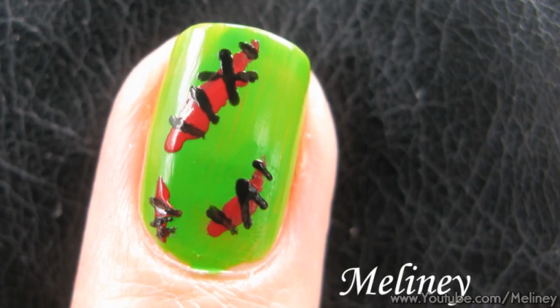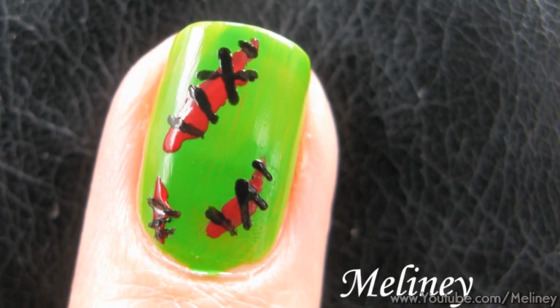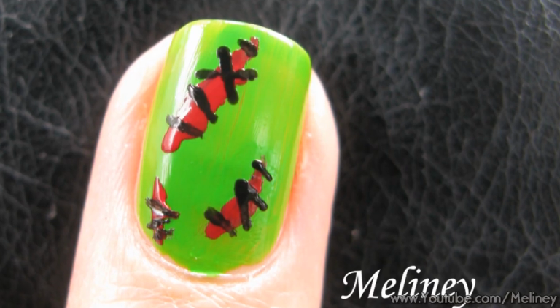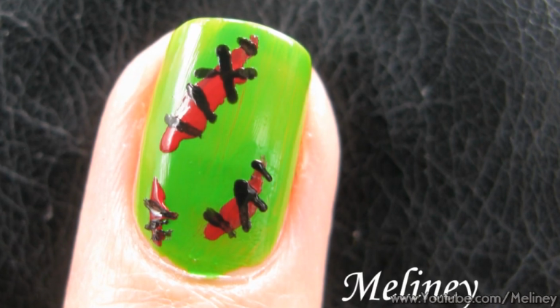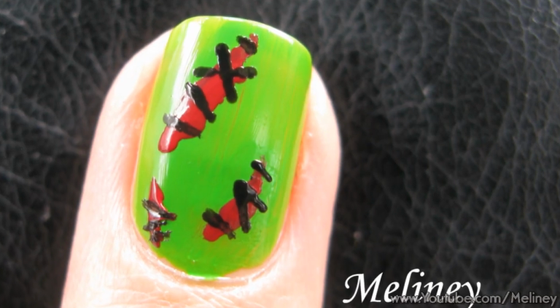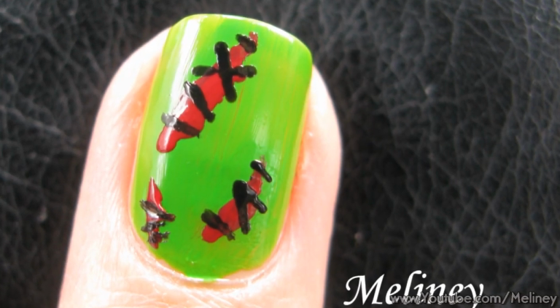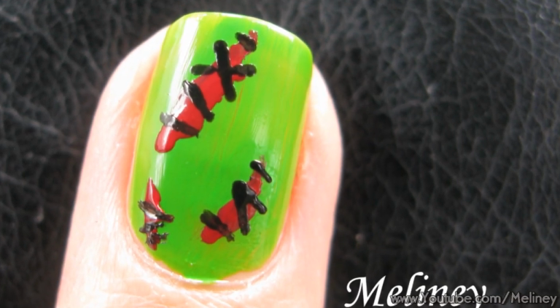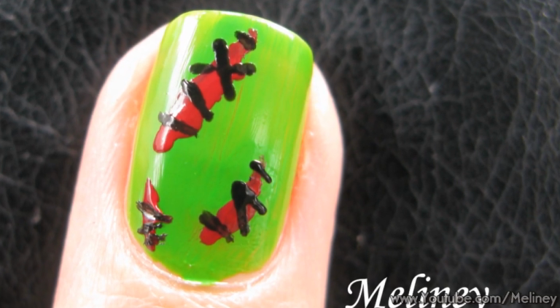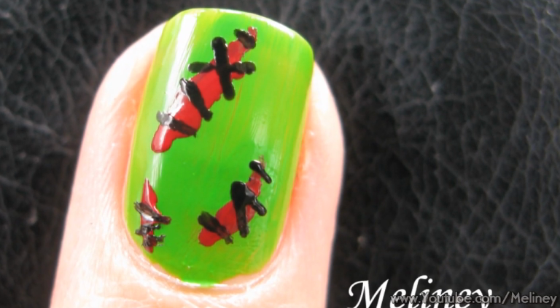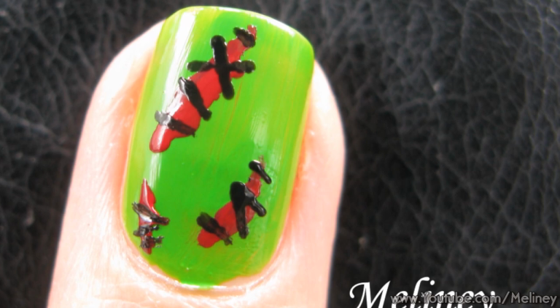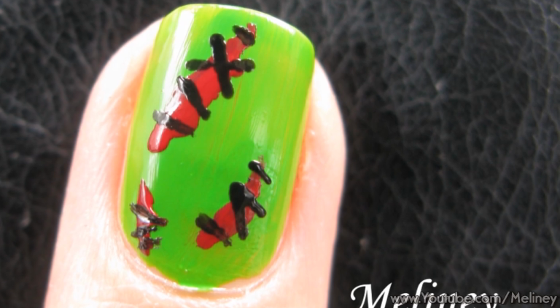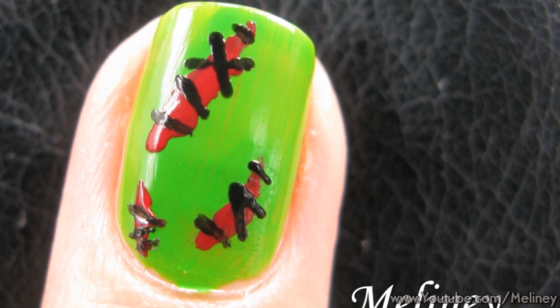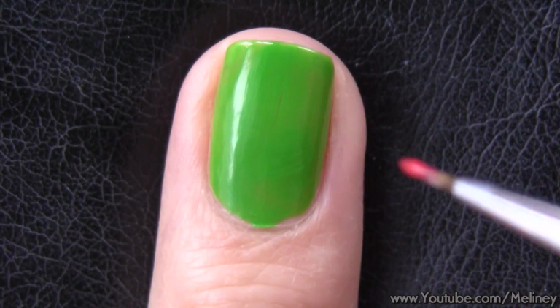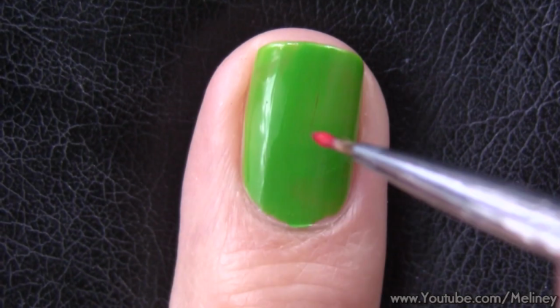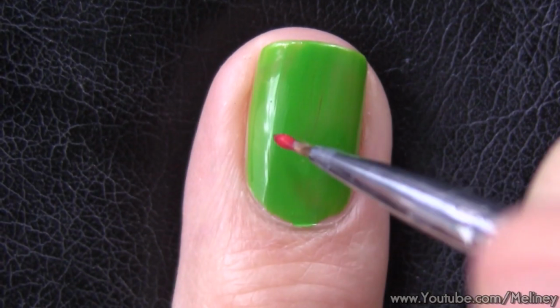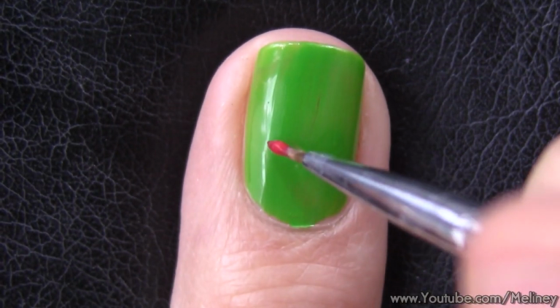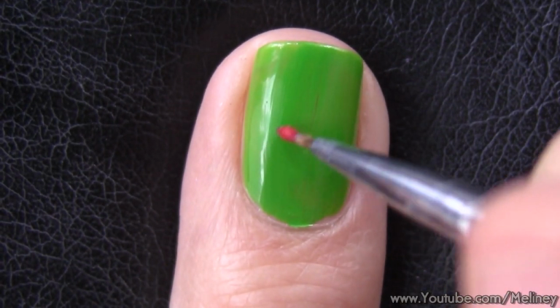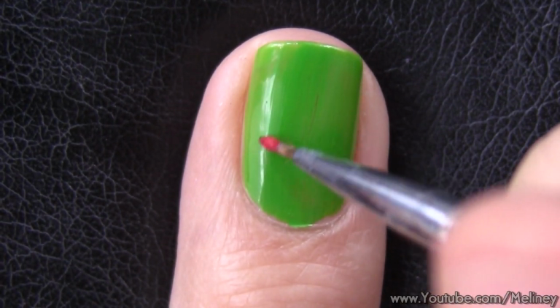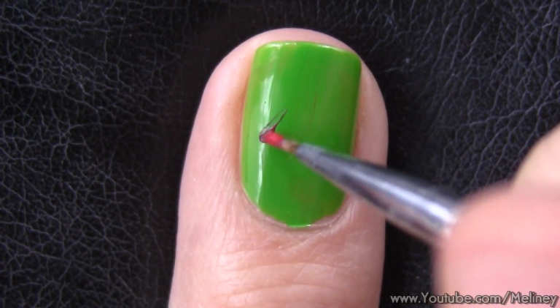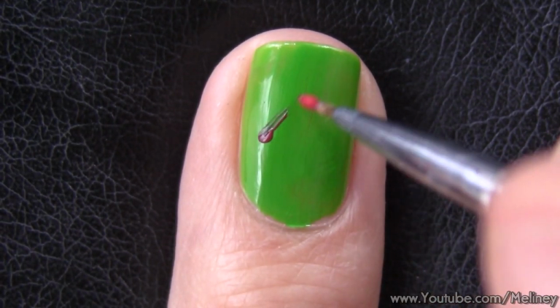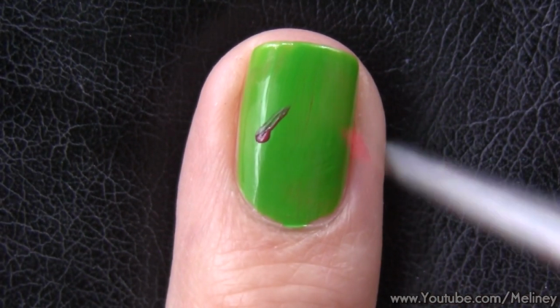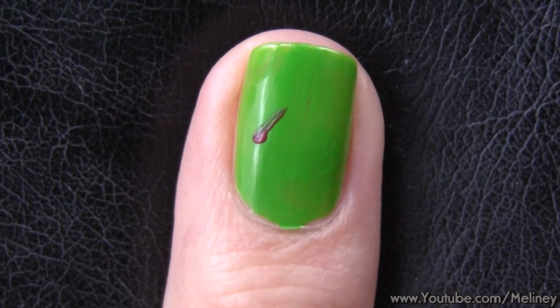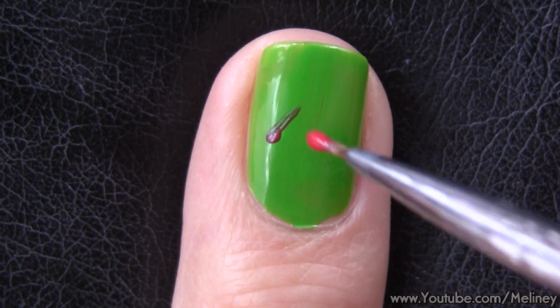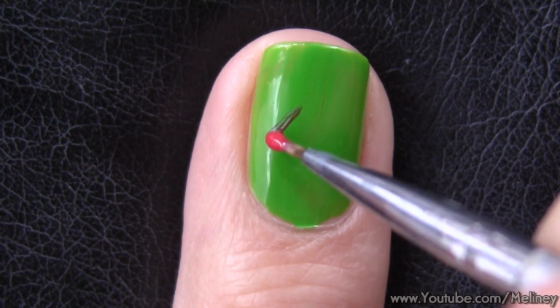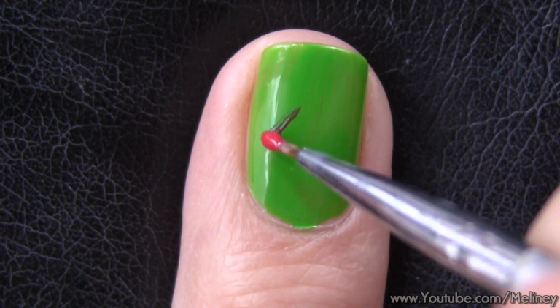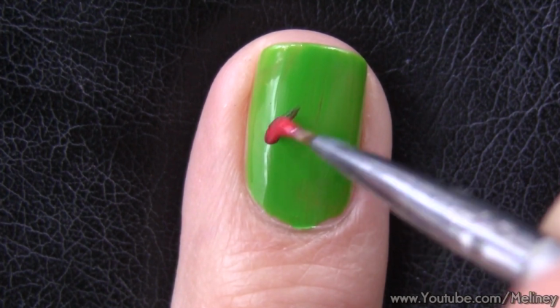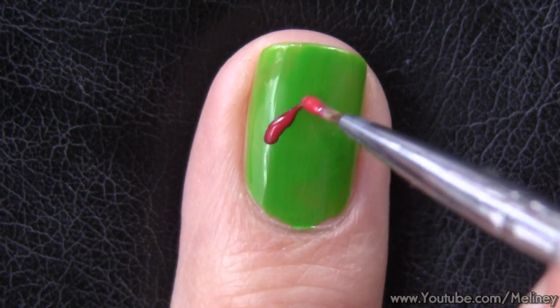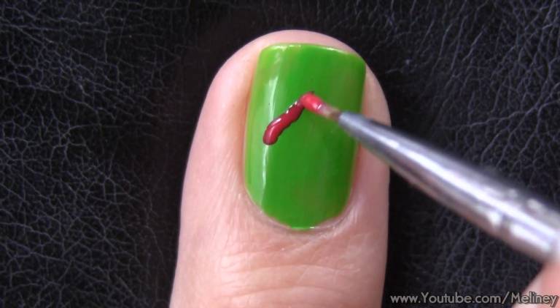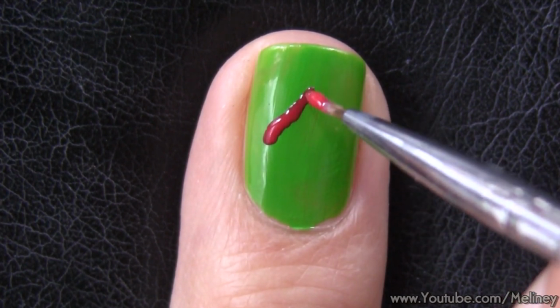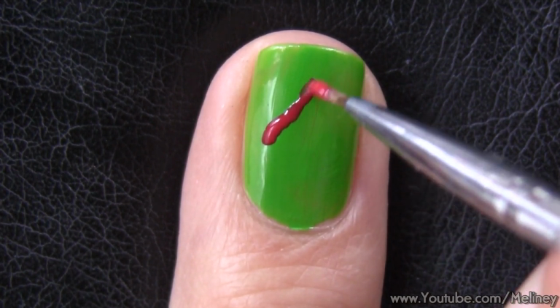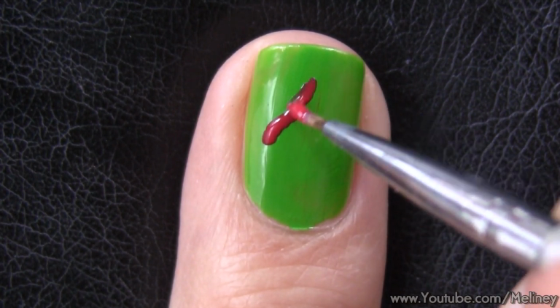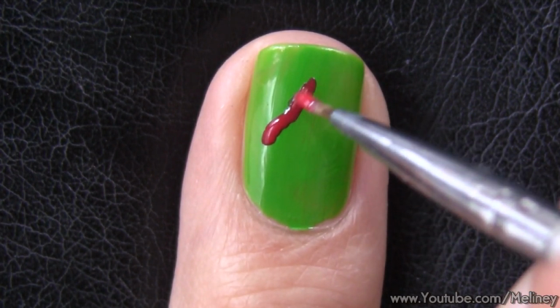After I did those three fake nail designs, I thought about how I could make them into a cohesive set. Batman doesn't really go with coffins, so I thought up two more nail designs and came up with a background story!